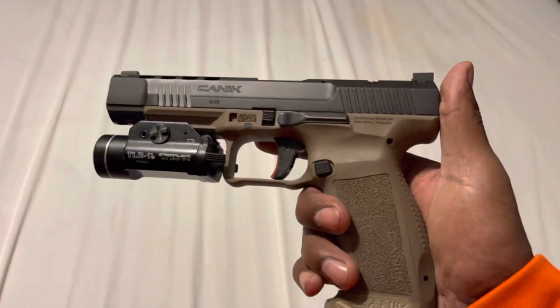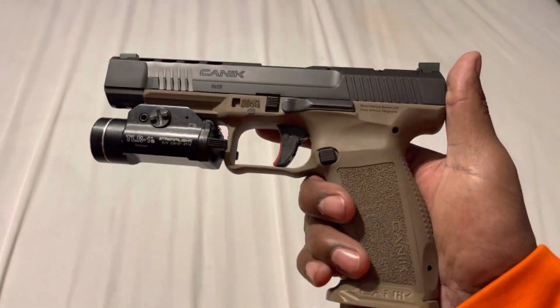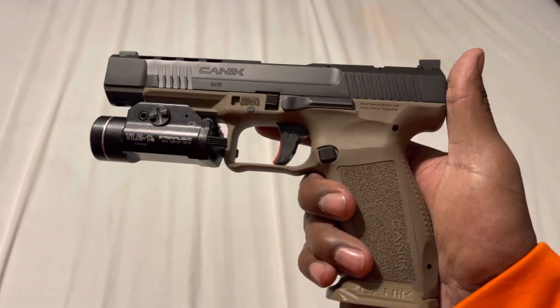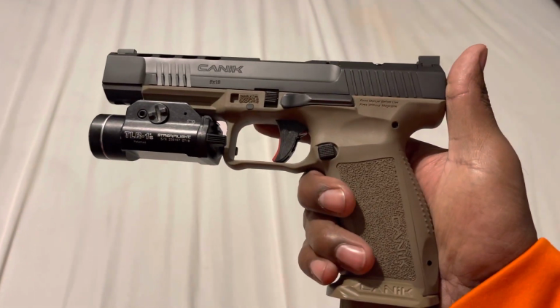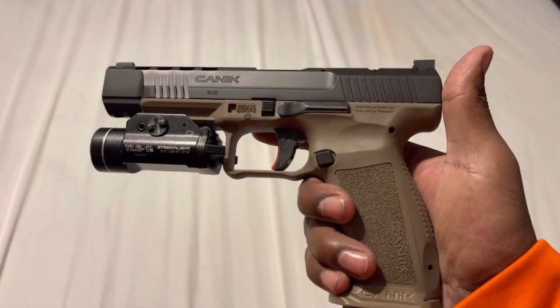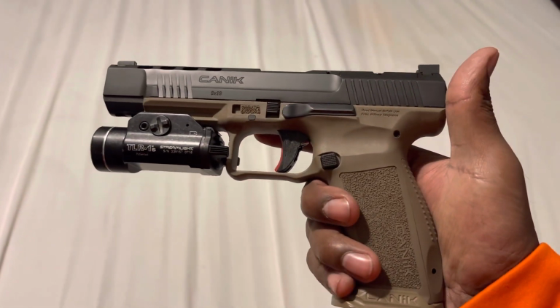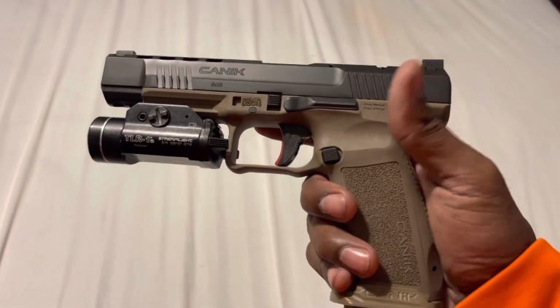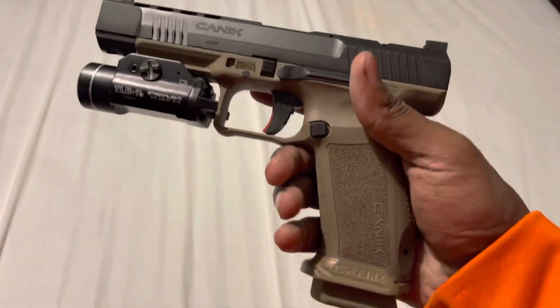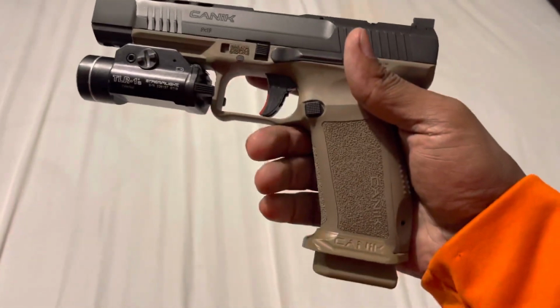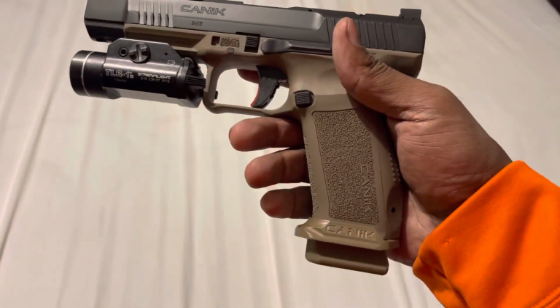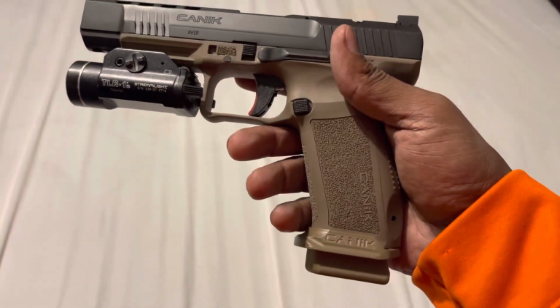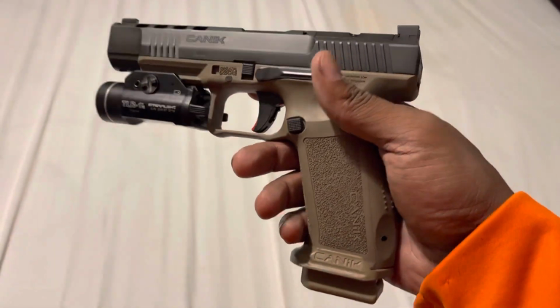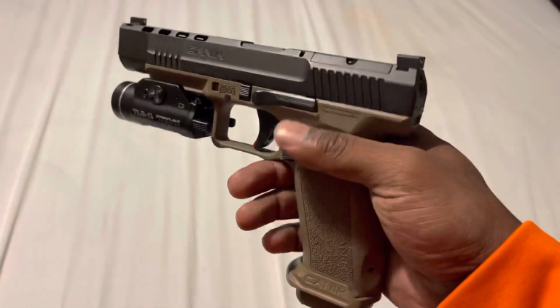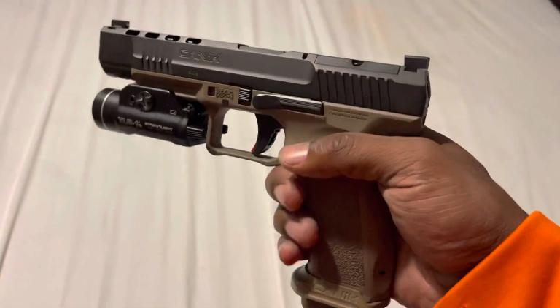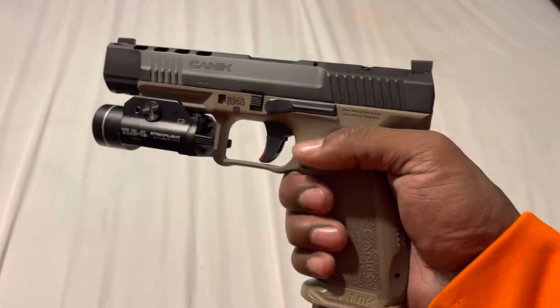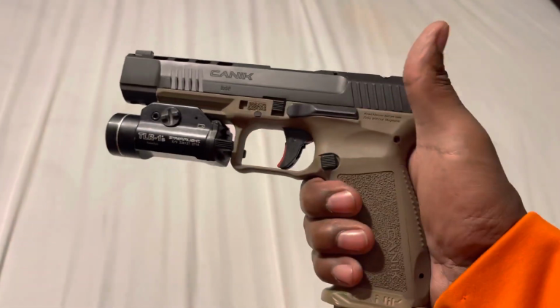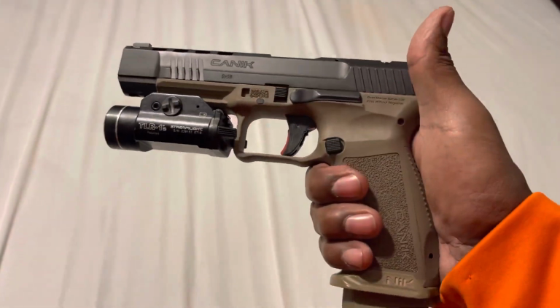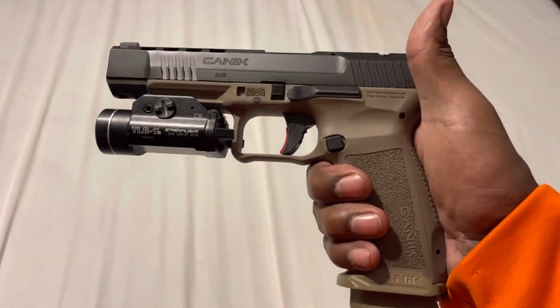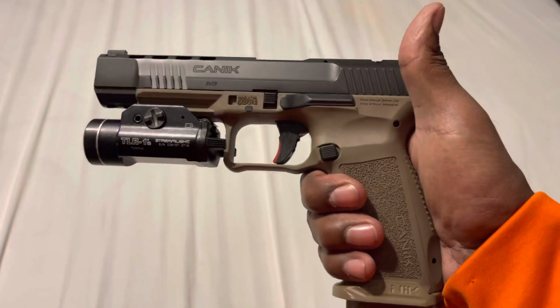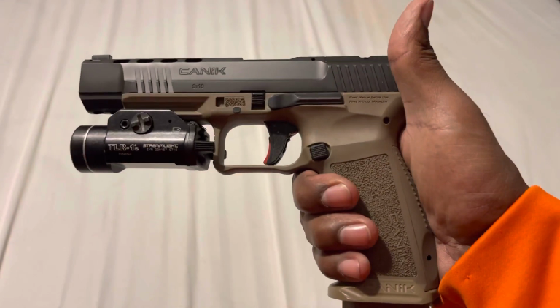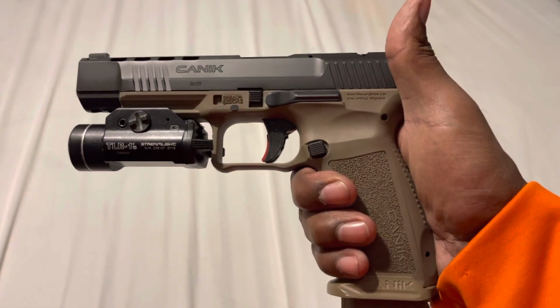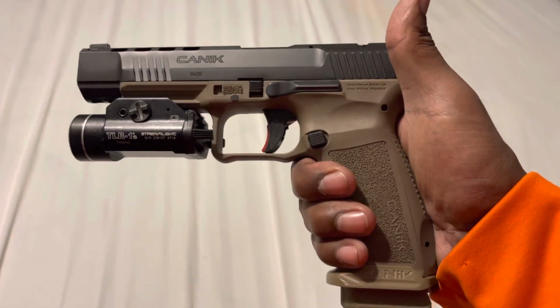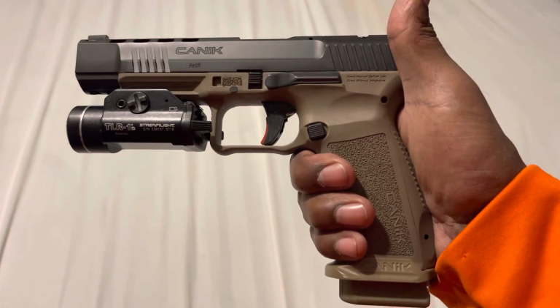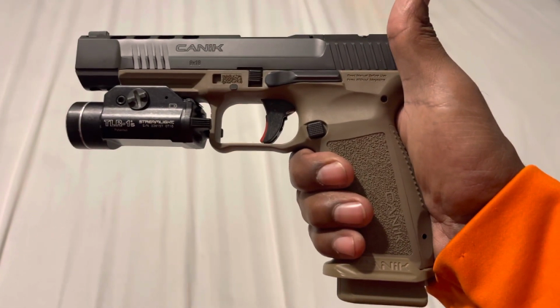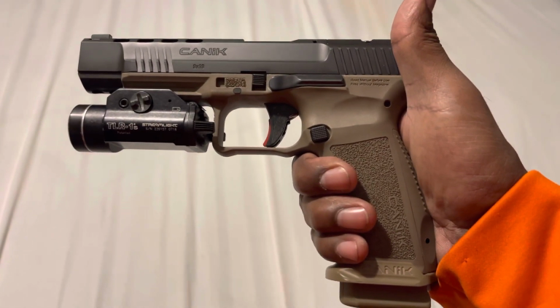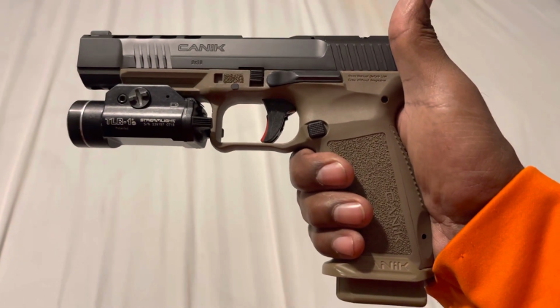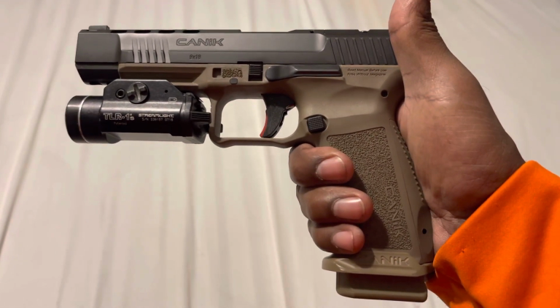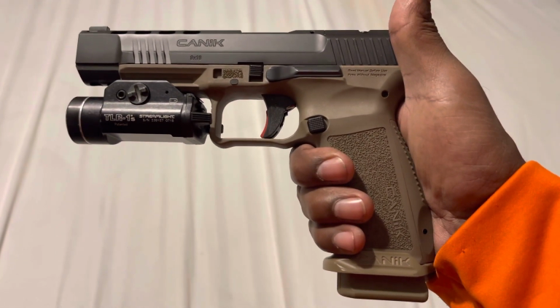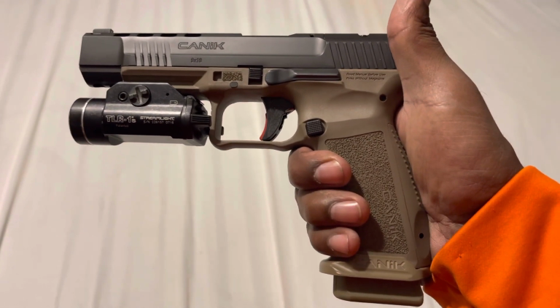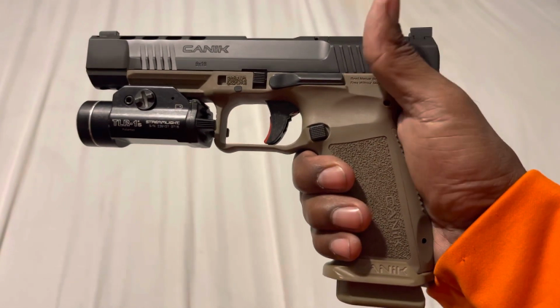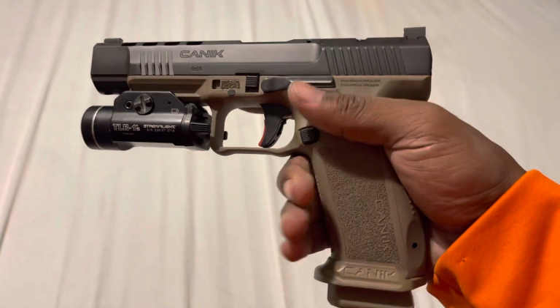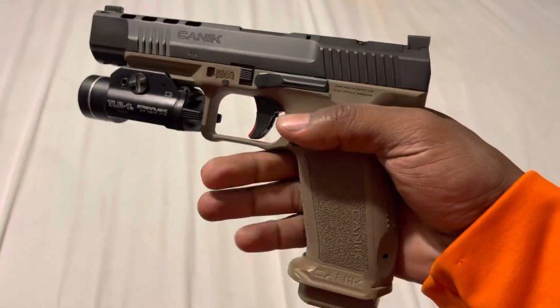FDE in black. I haven't had a chance to shoot it yet until this weekend, but I definitely will get some footage of me shooting the gun.